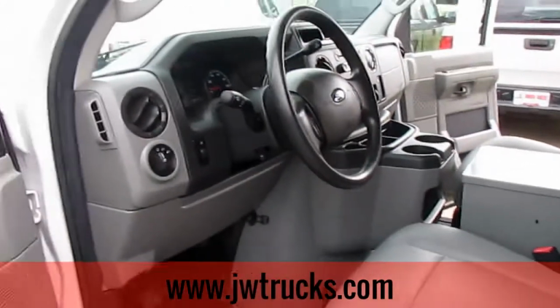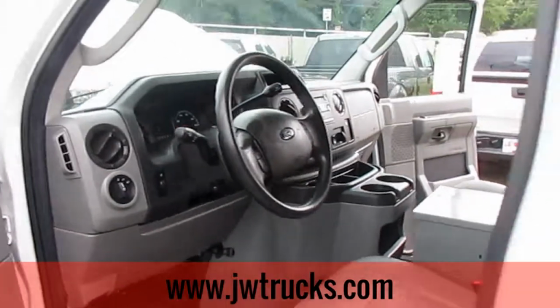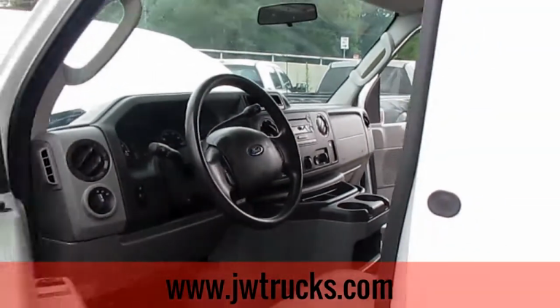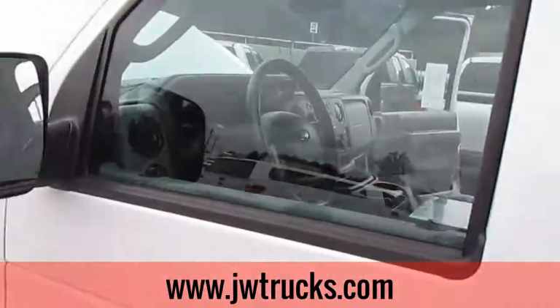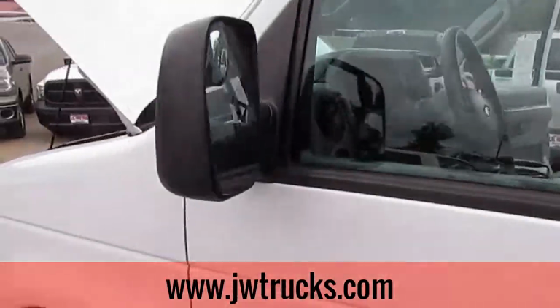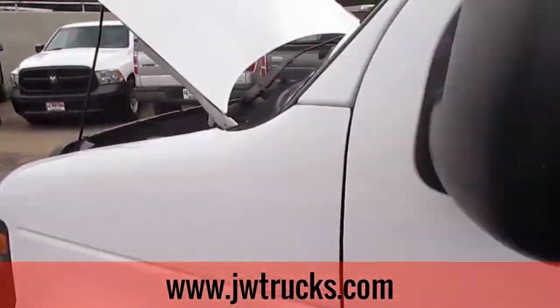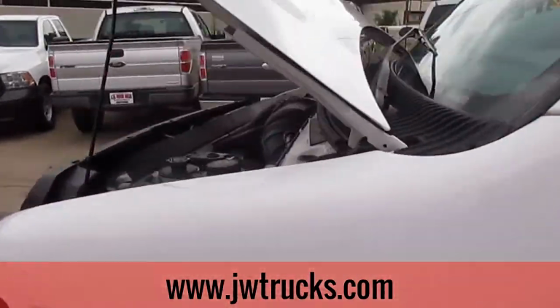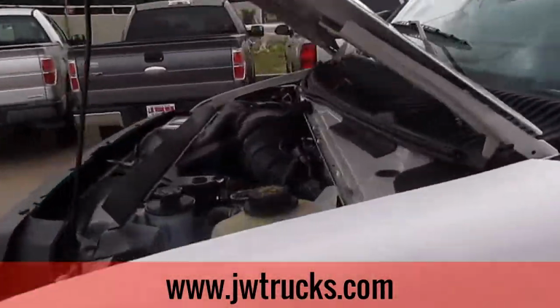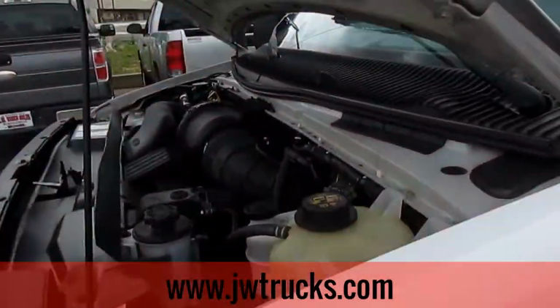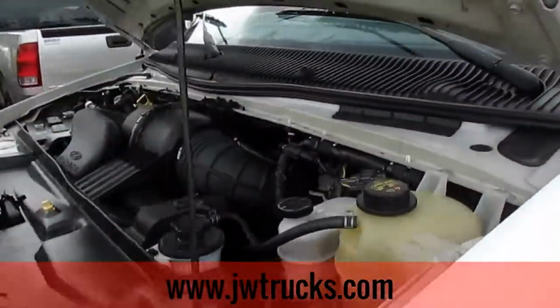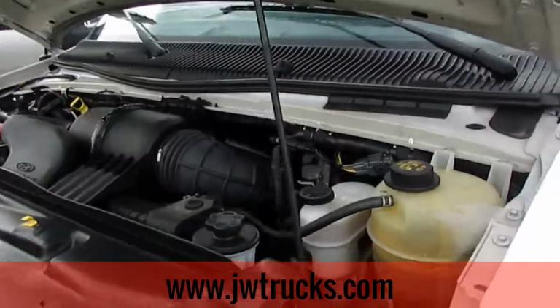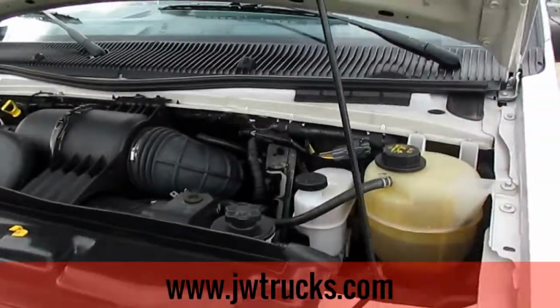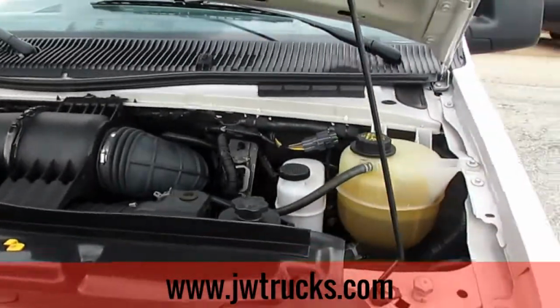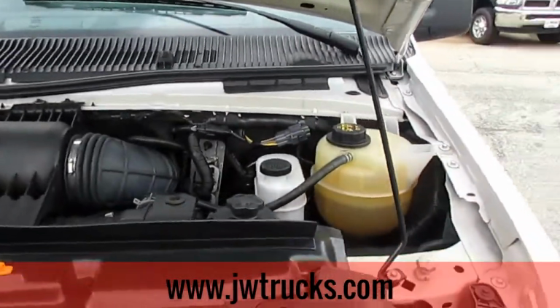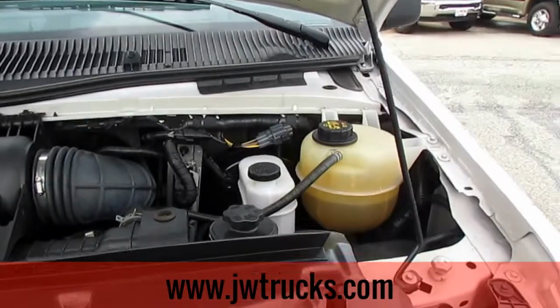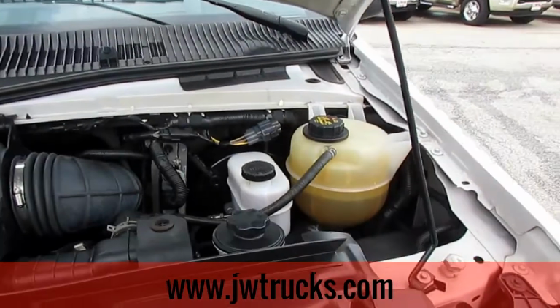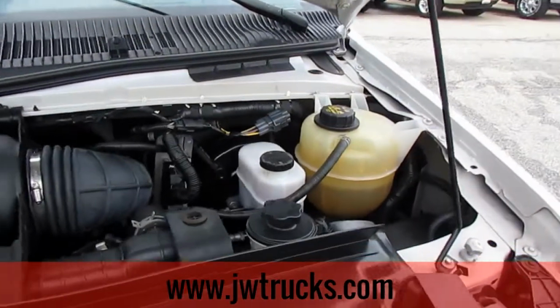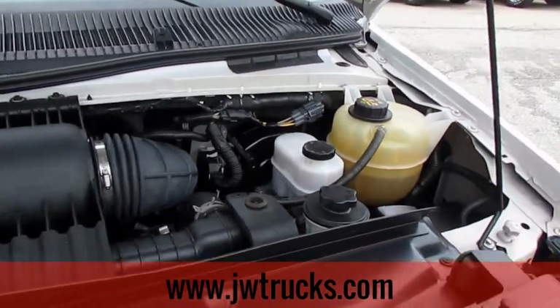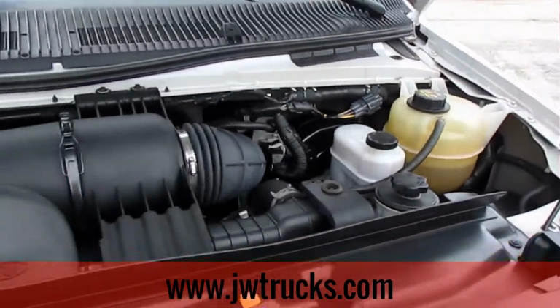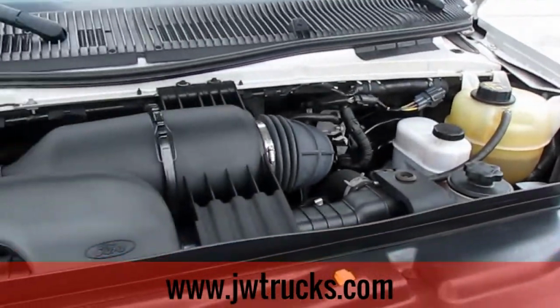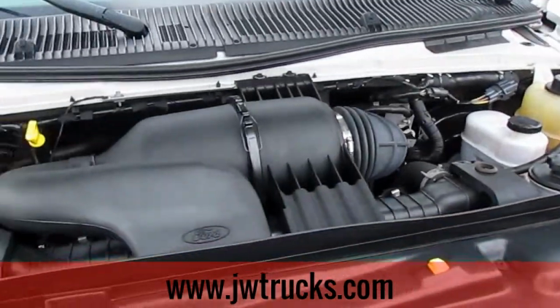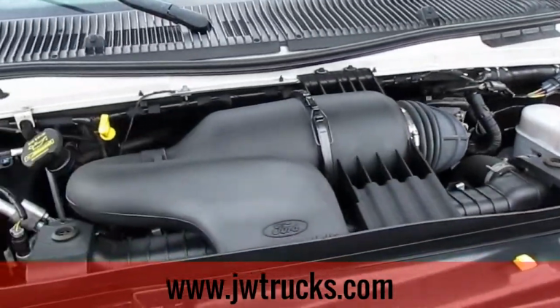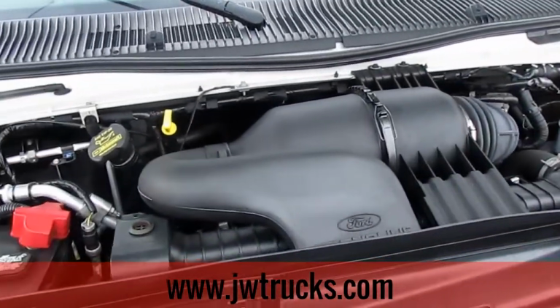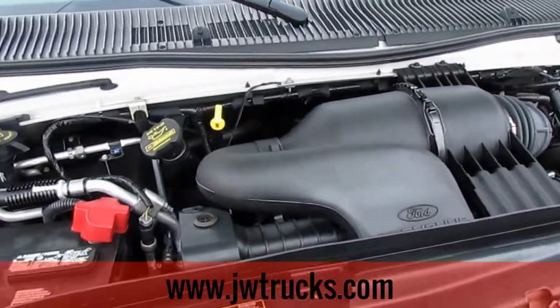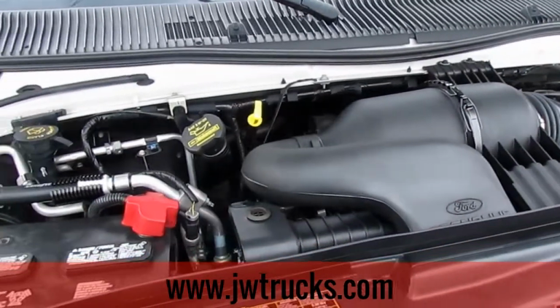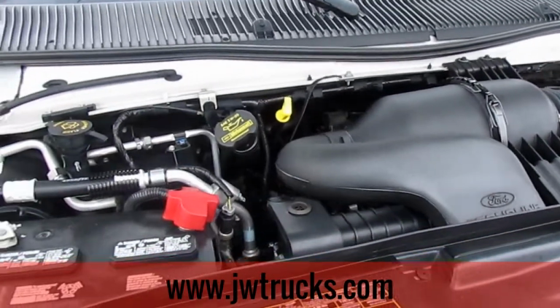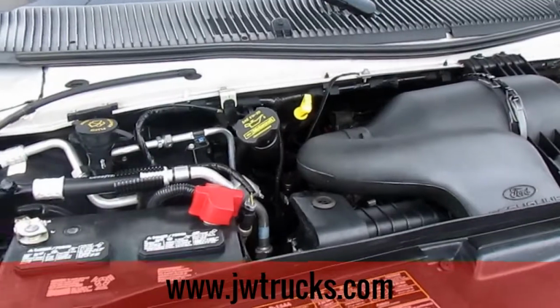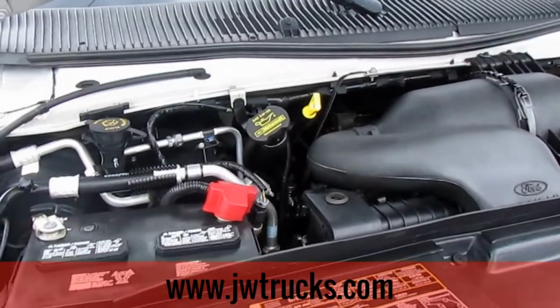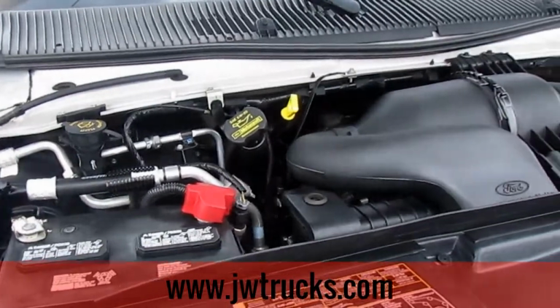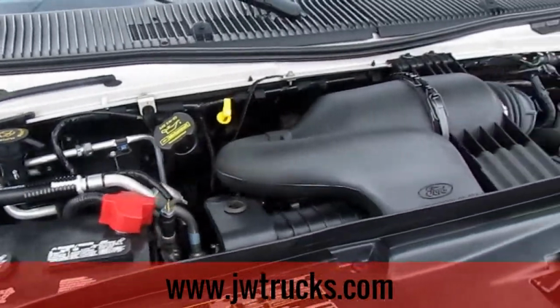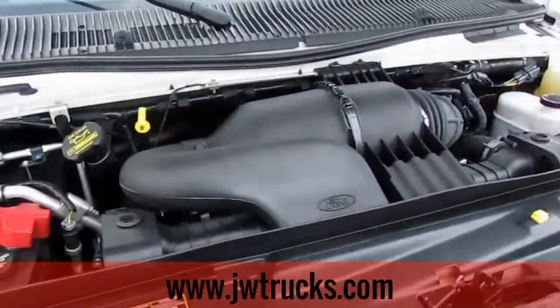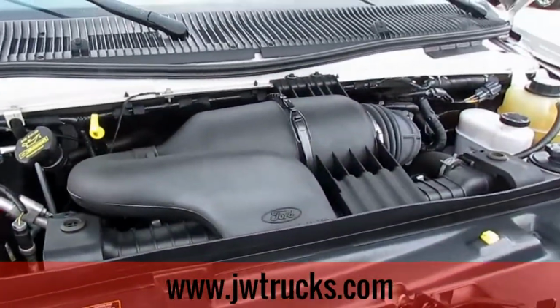Let's go ahead and make our way around to the front to see what we got going on under the hood. For the engine specs, we got a 4.6-liter V8, rear wheel drive, six-speed automatic gas engine. Beautiful truck guys.